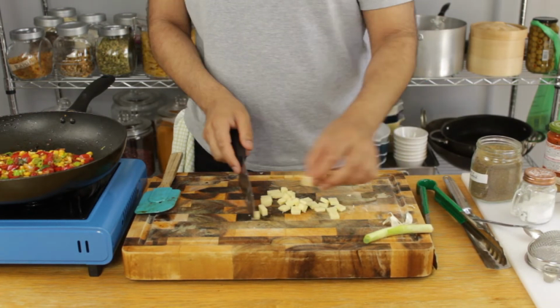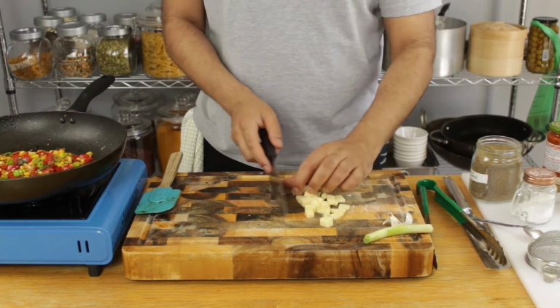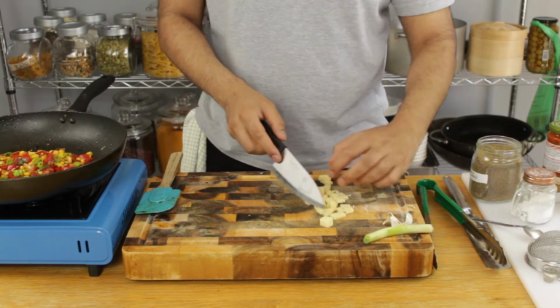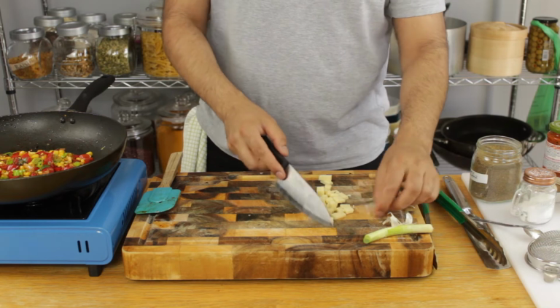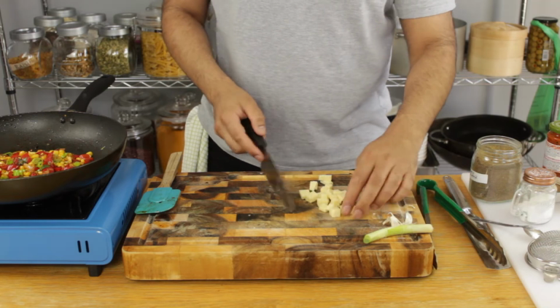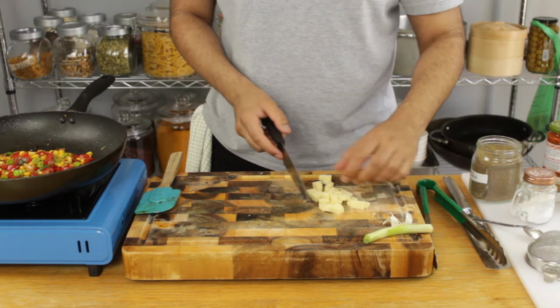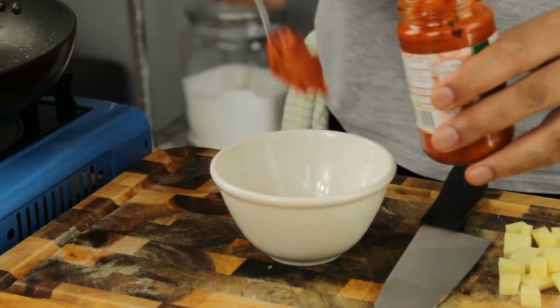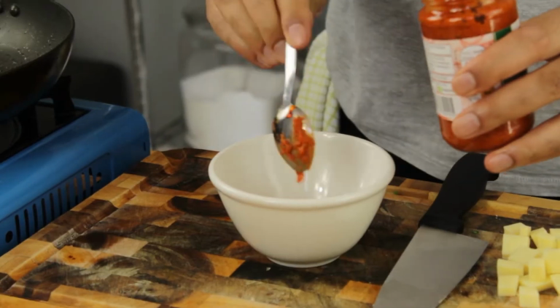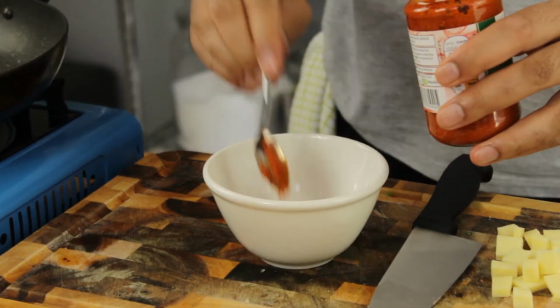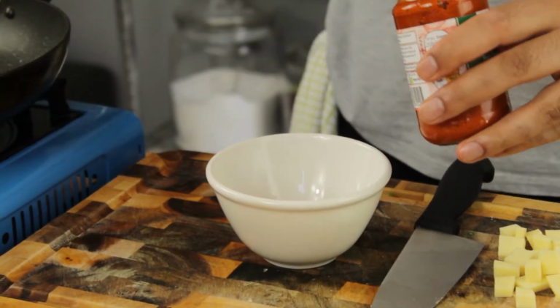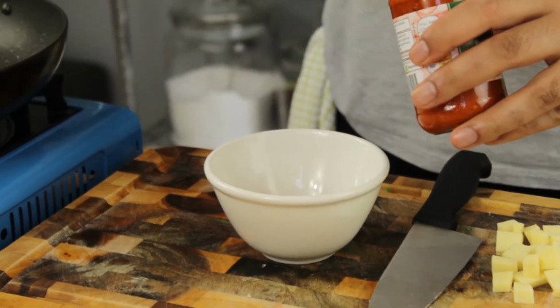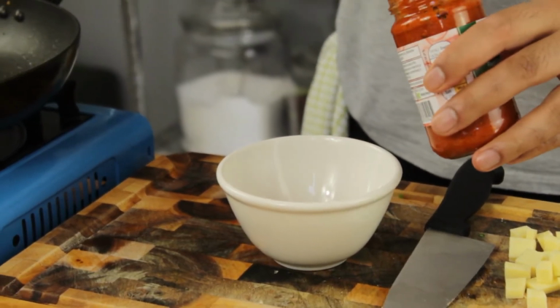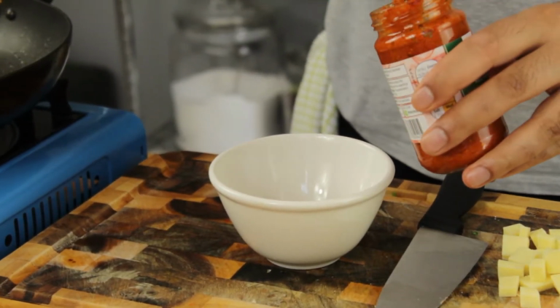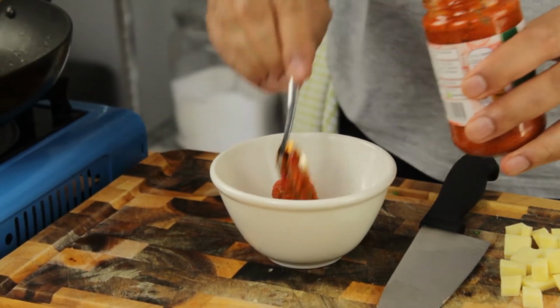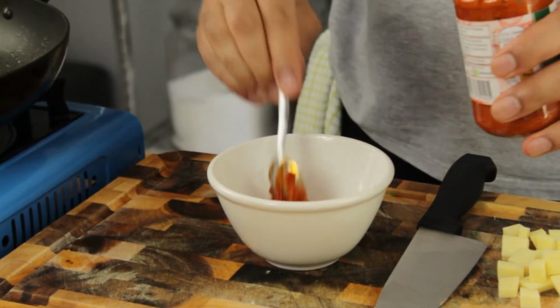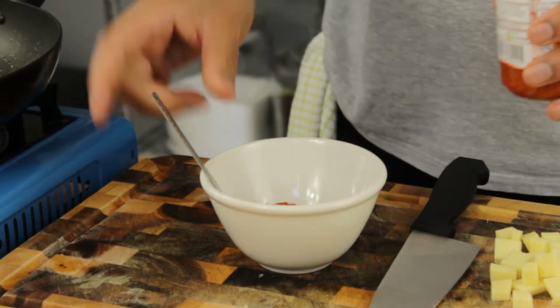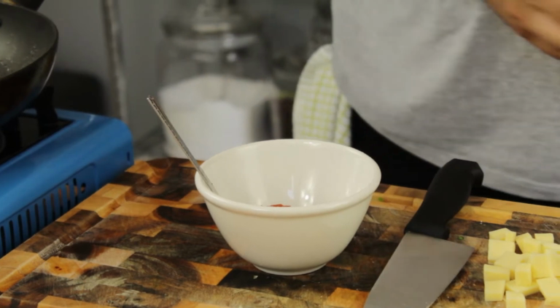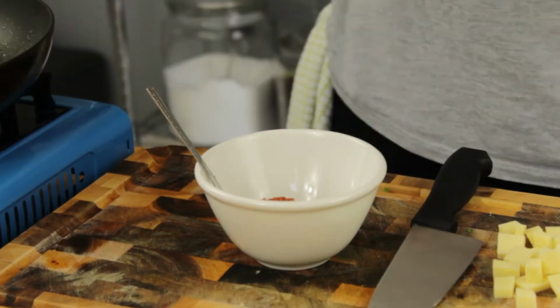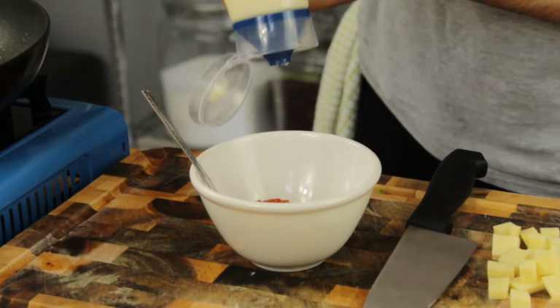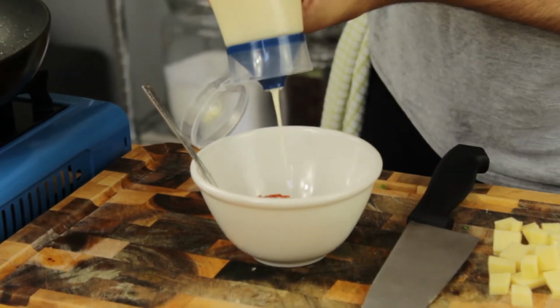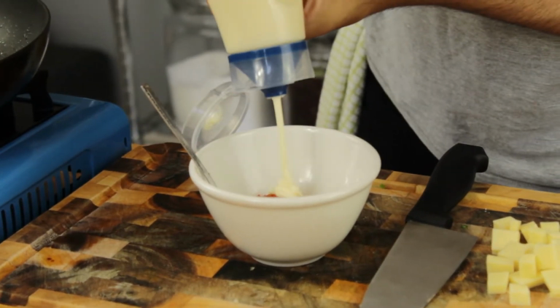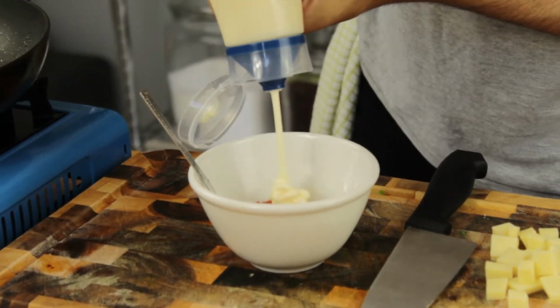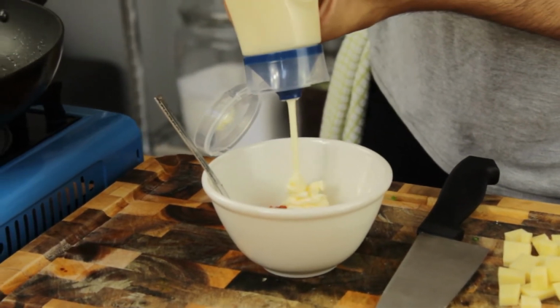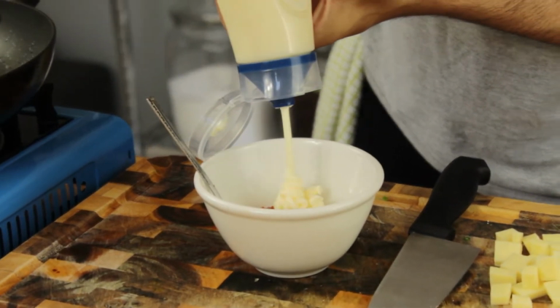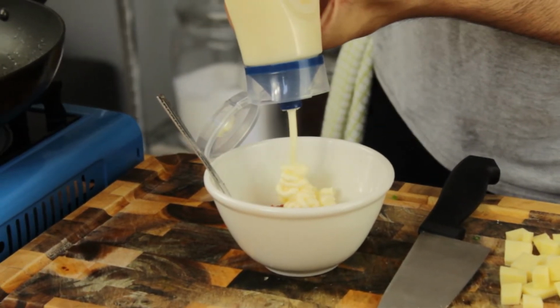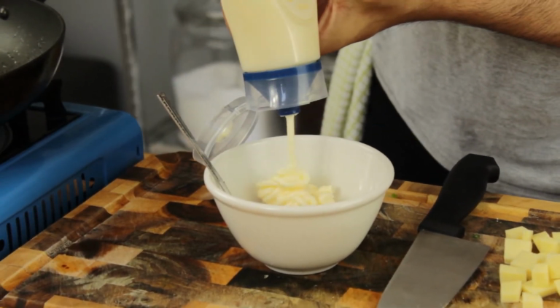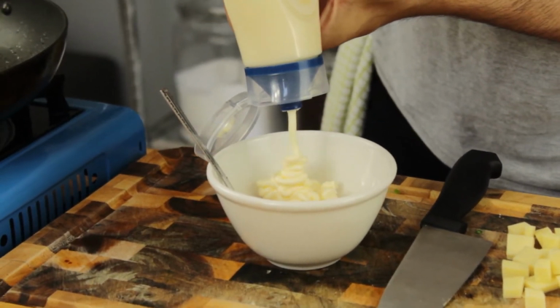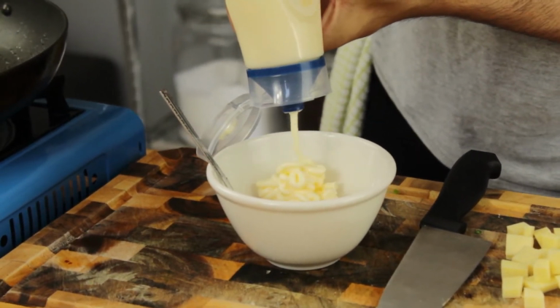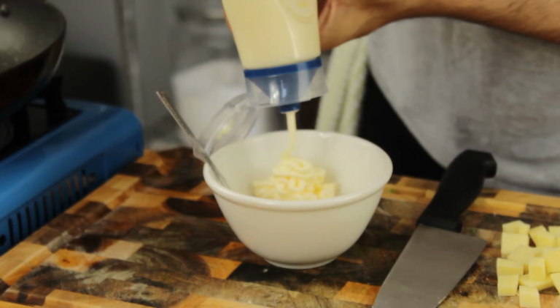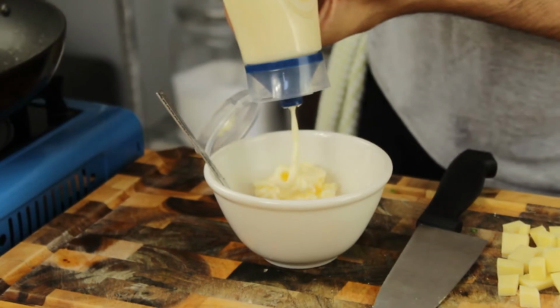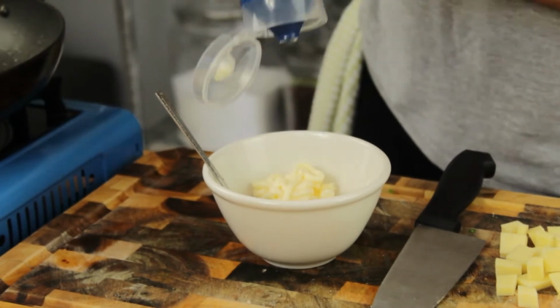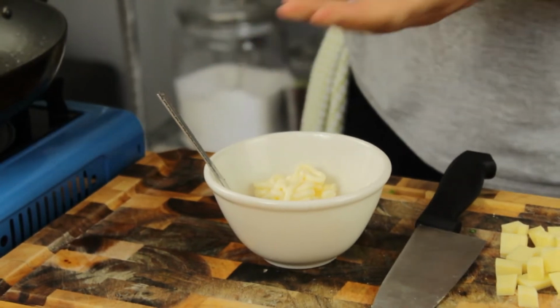Moving on to our dip — very simply add two teaspoons of good quality sun-dried tomato pesto with equal parts mayonnaise and mix together. This is simple, delicious, and it takes two seconds.